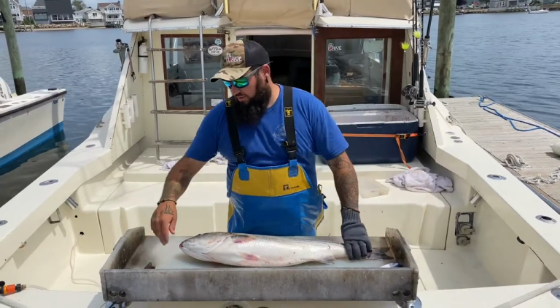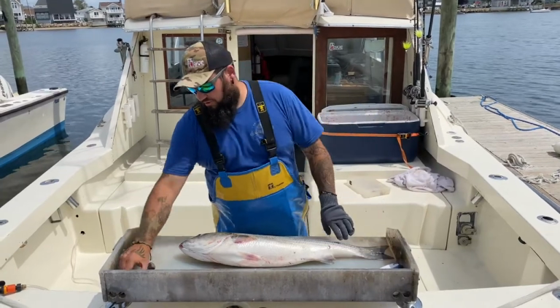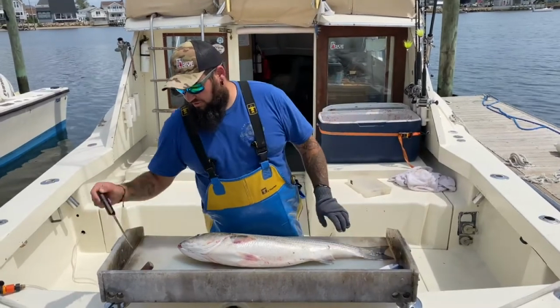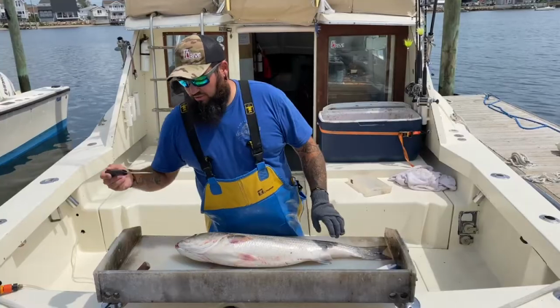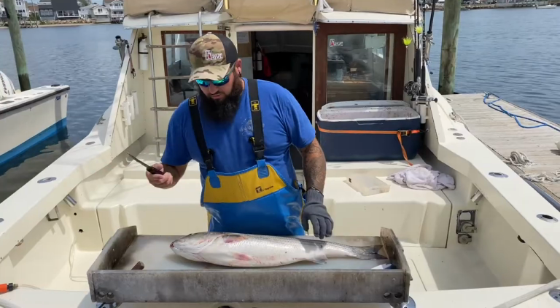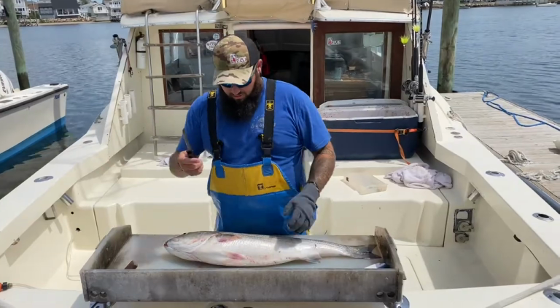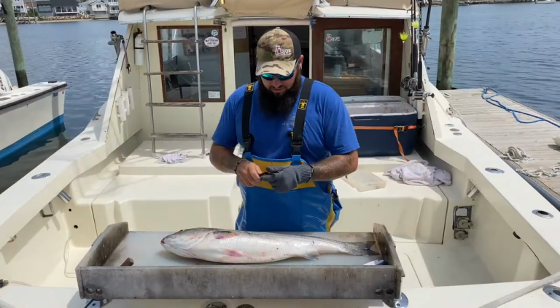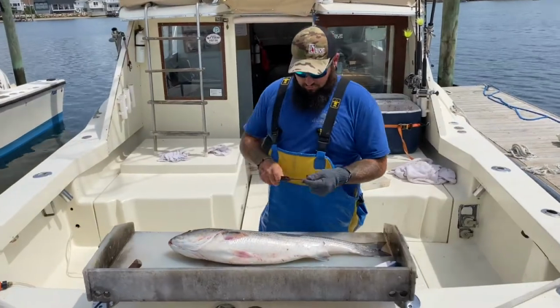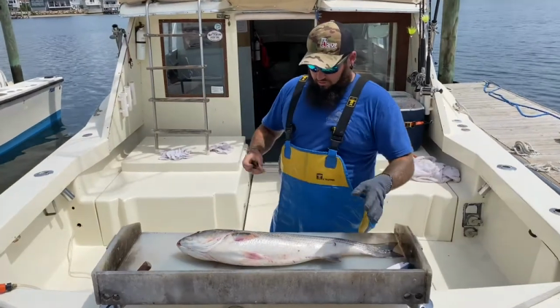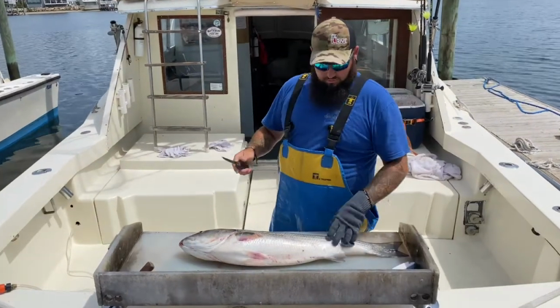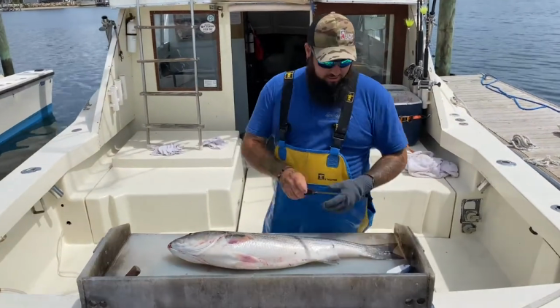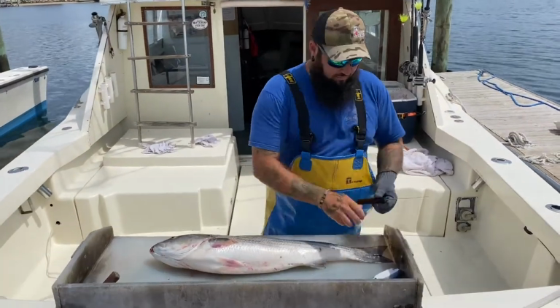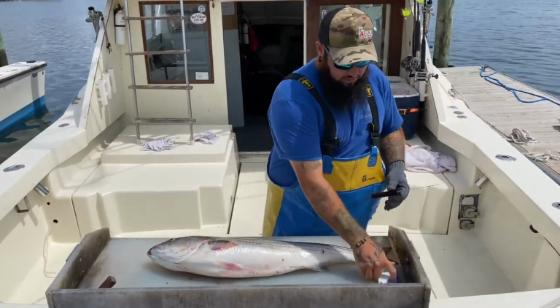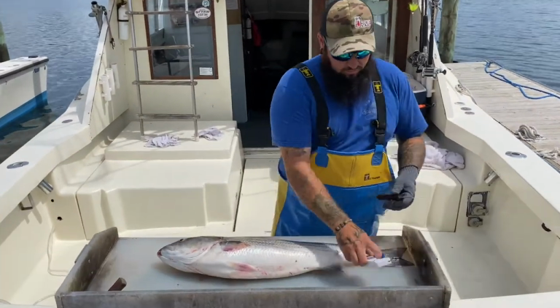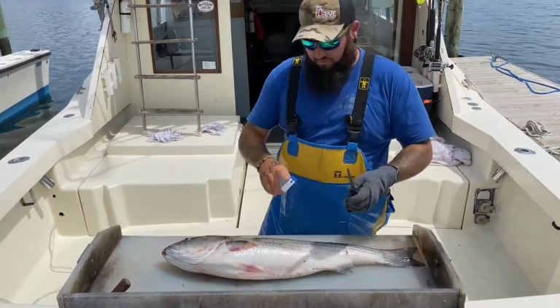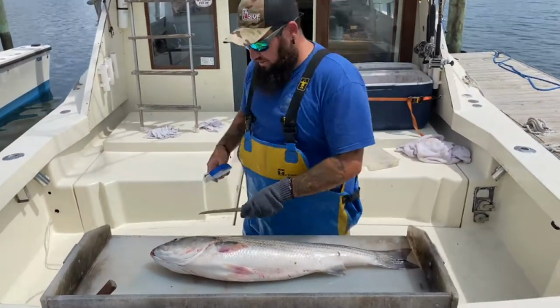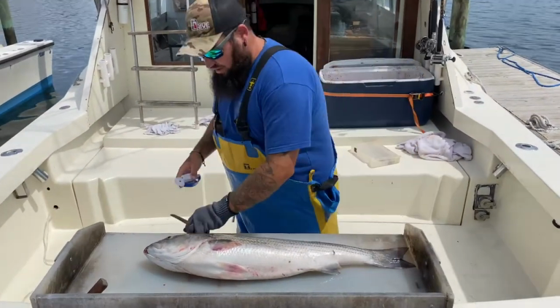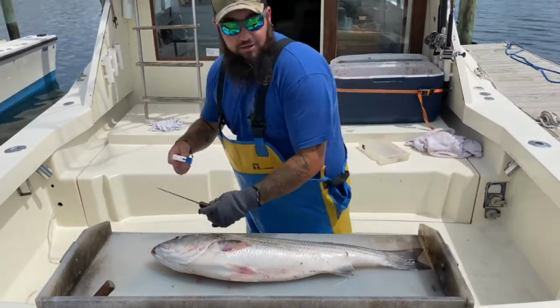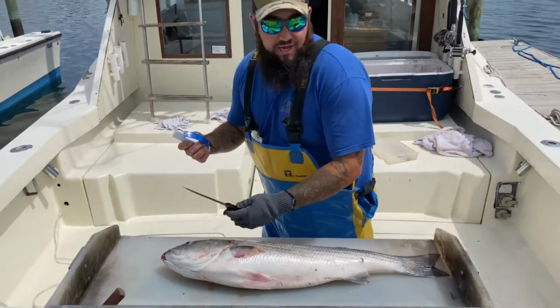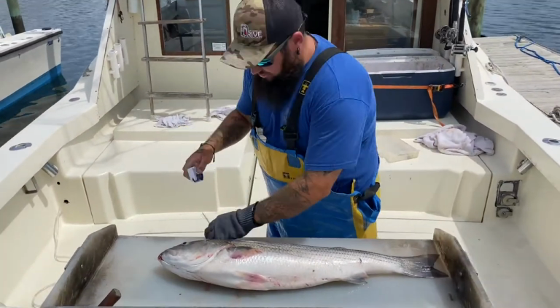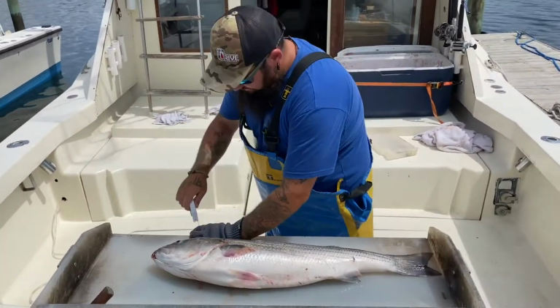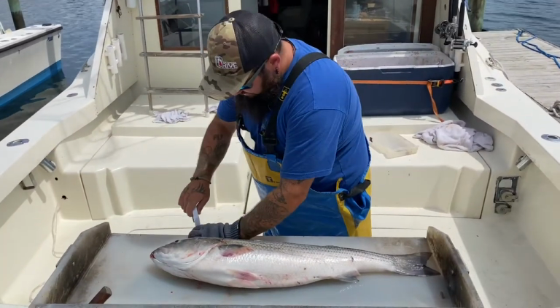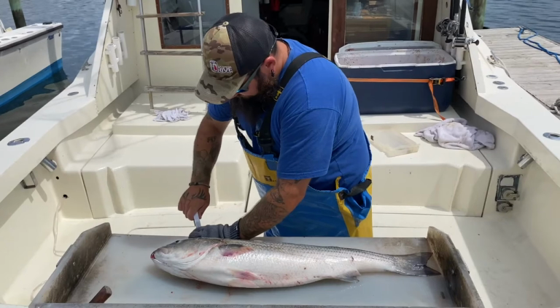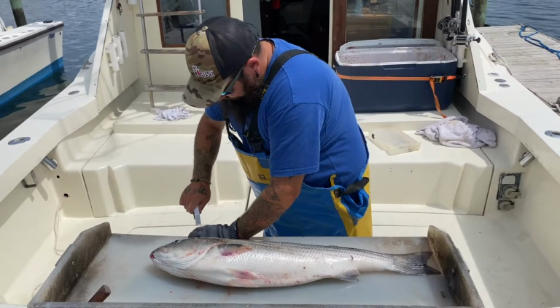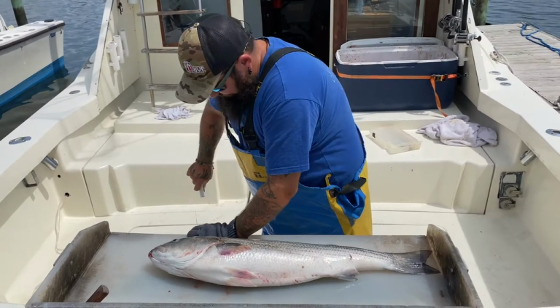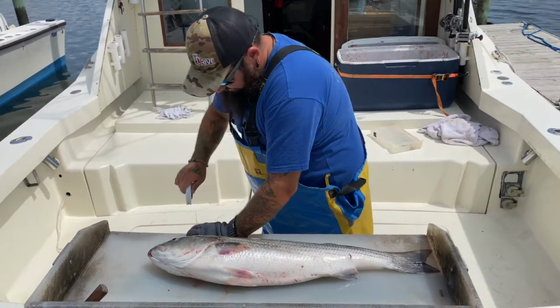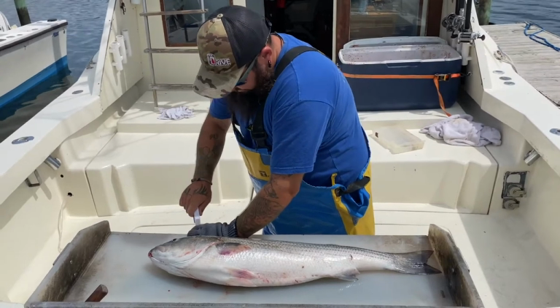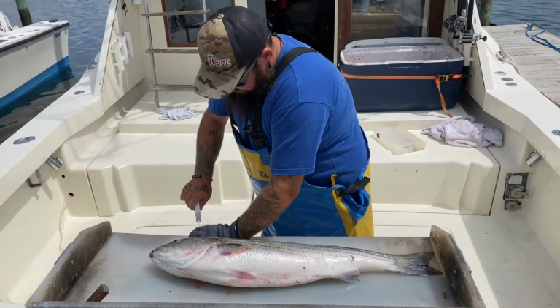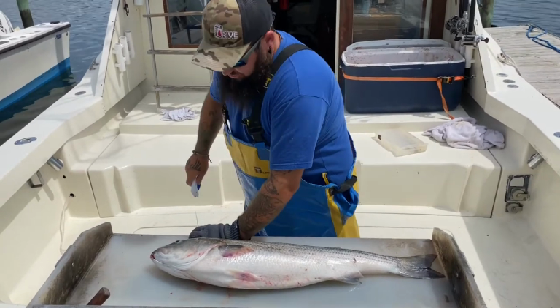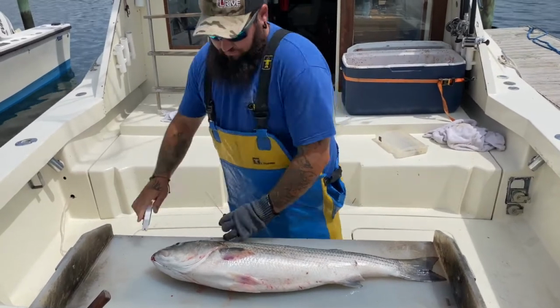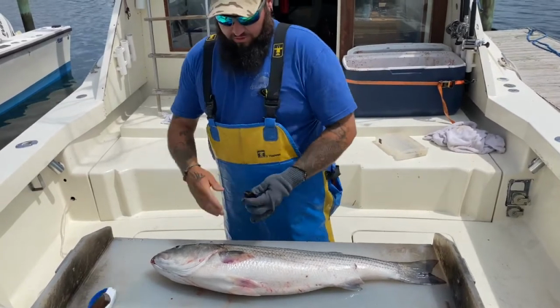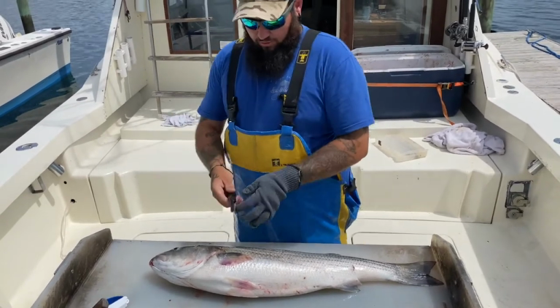The first thing to do is make sure you have a really sharp knife. I use Dexter knives, but make sure it's really sharp — it's very important.